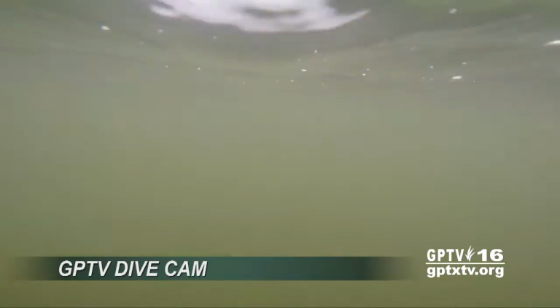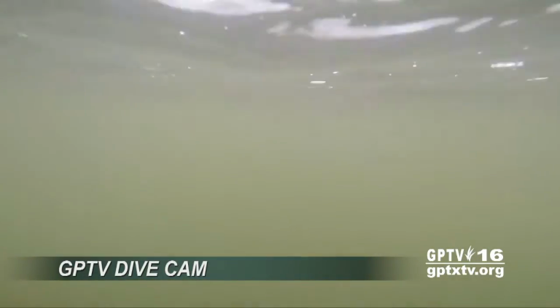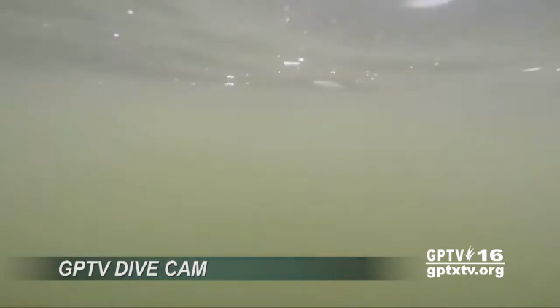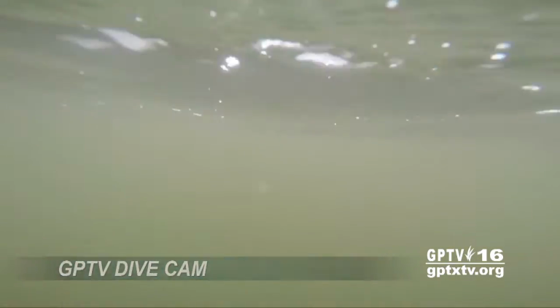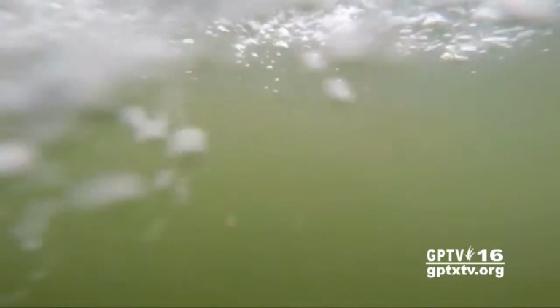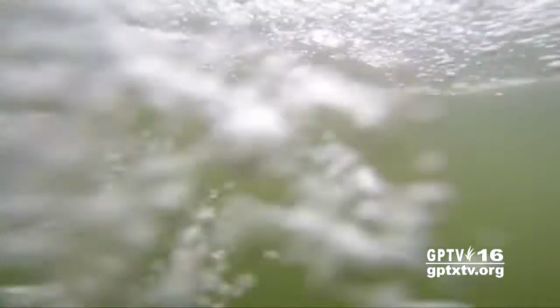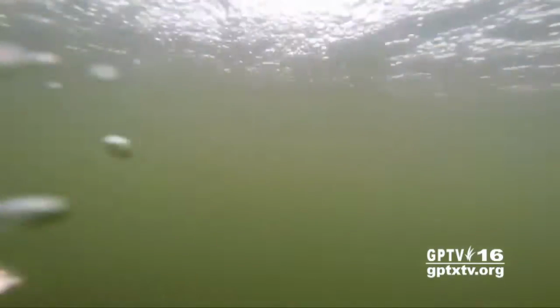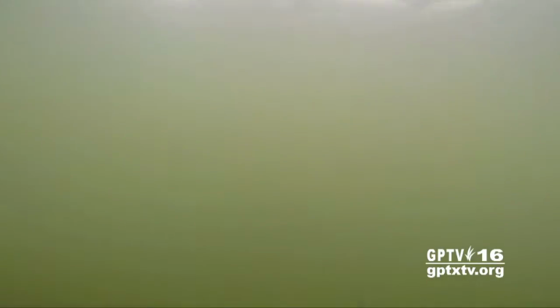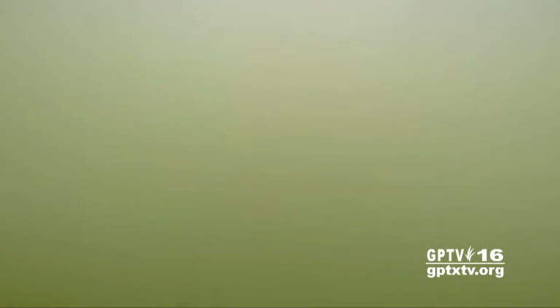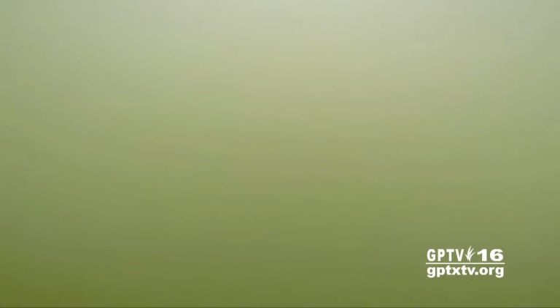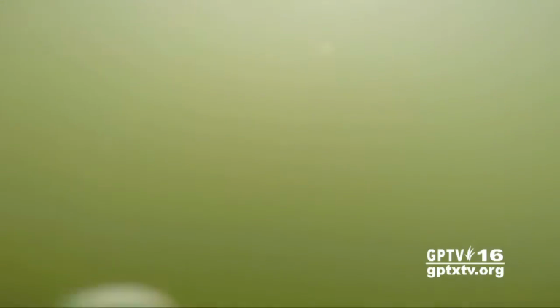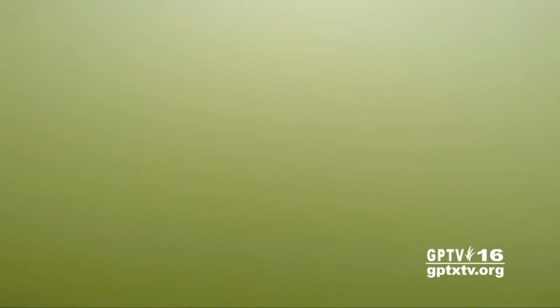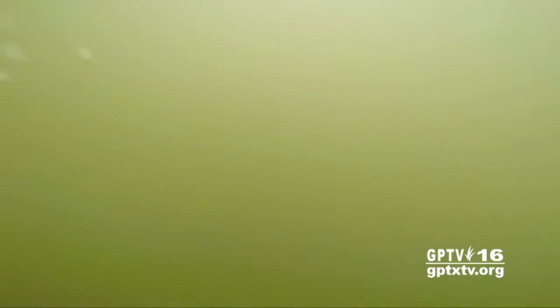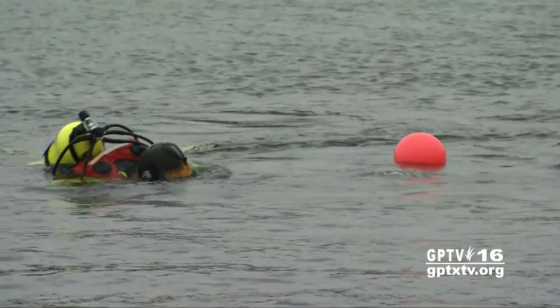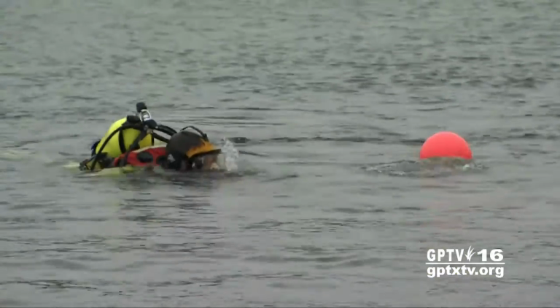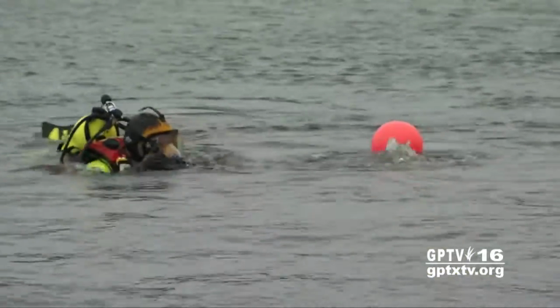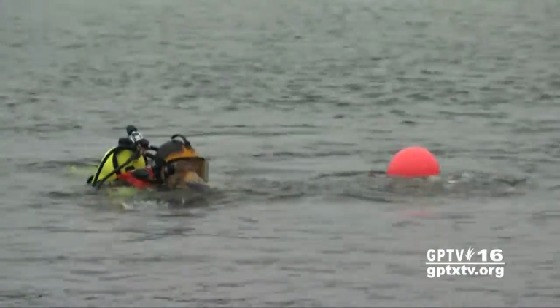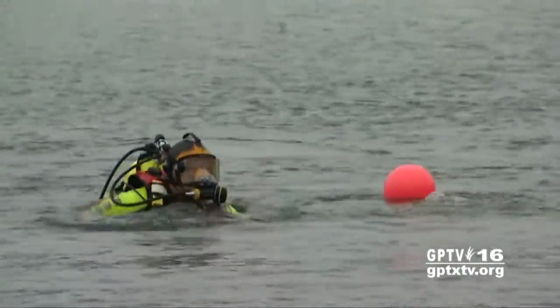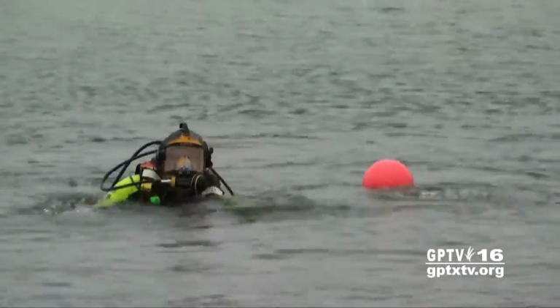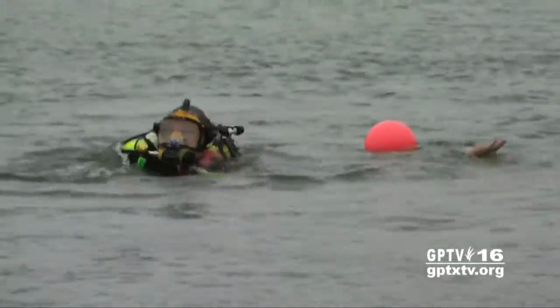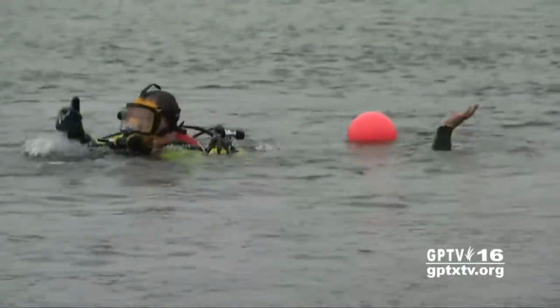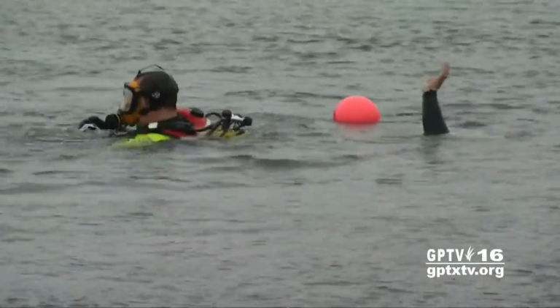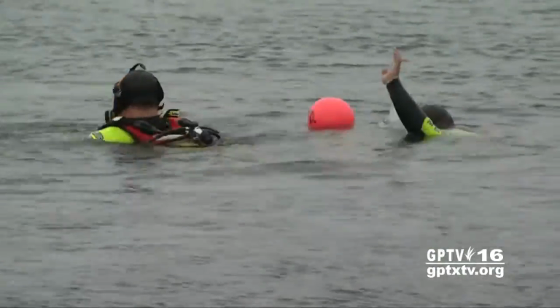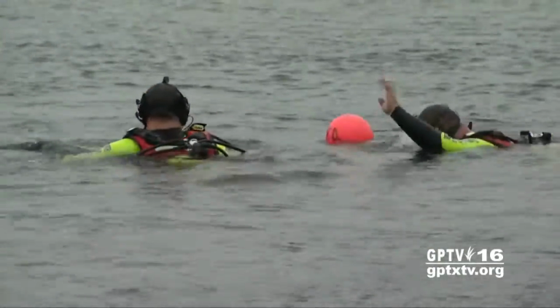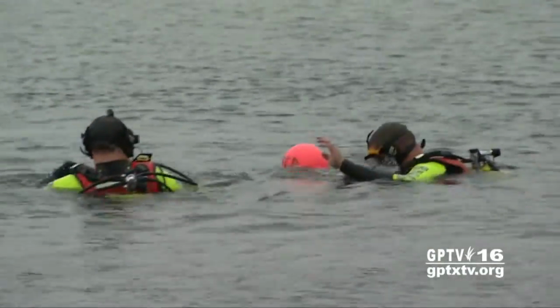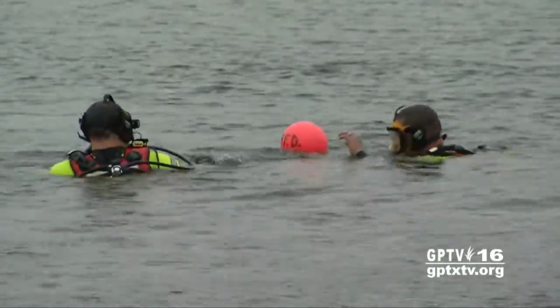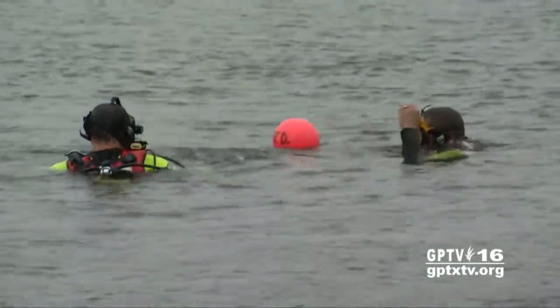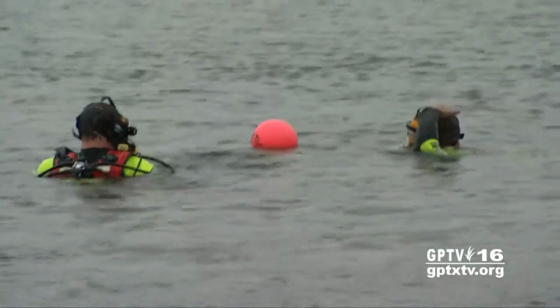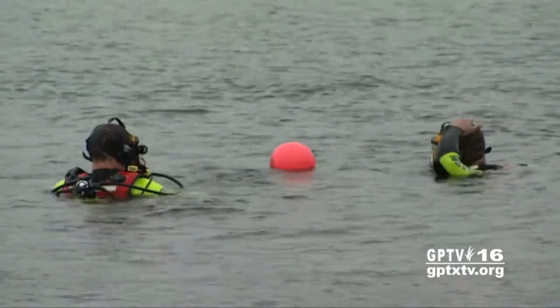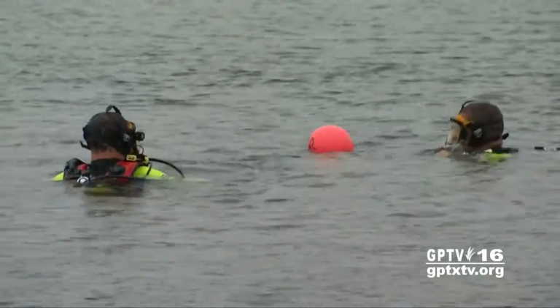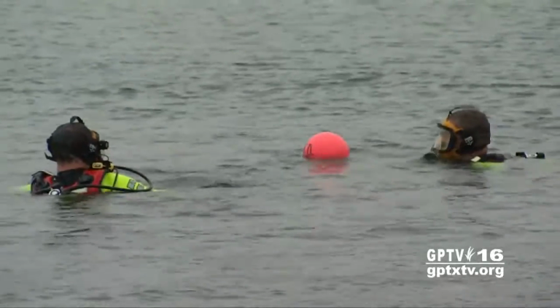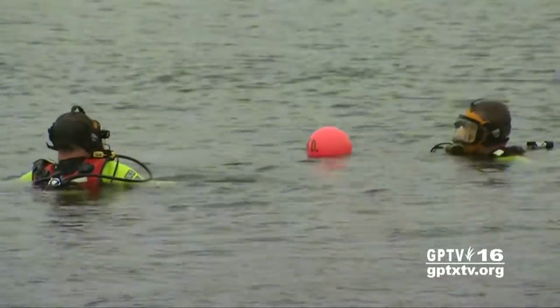For the divers, visibility in the lake water can go from a couple of feet to pitch black. To stay safe, they work in pairs — one below while the other stays above. And radios in their dive masks keep them in contact with the boat.